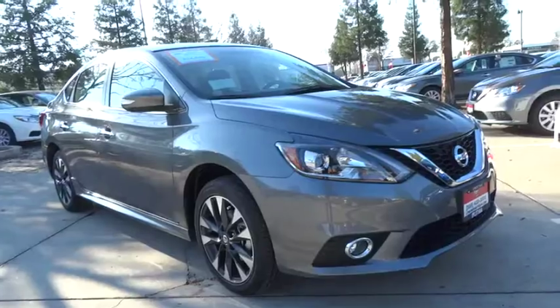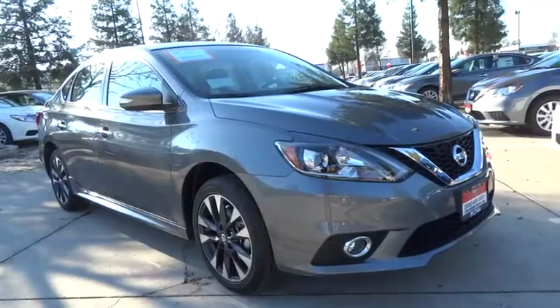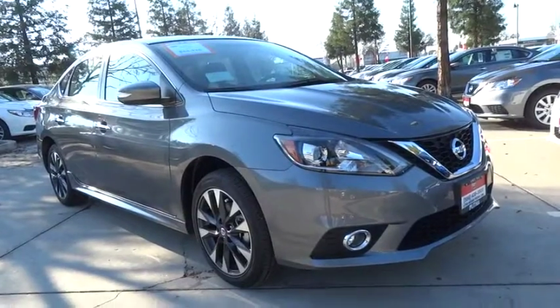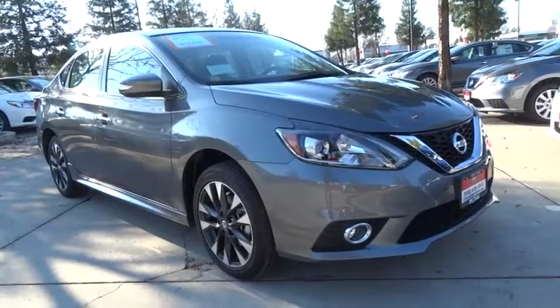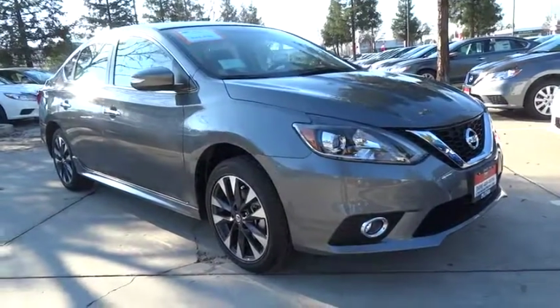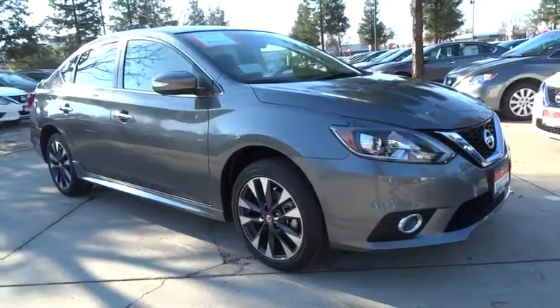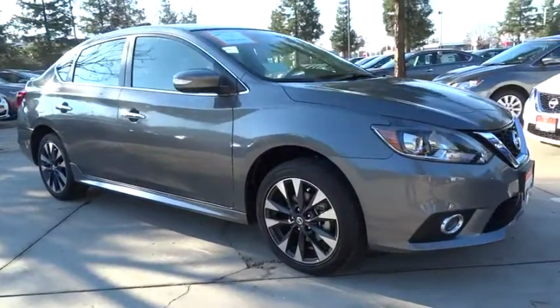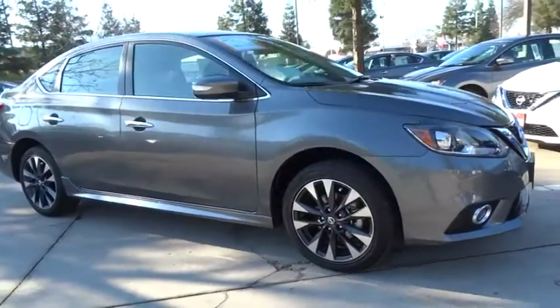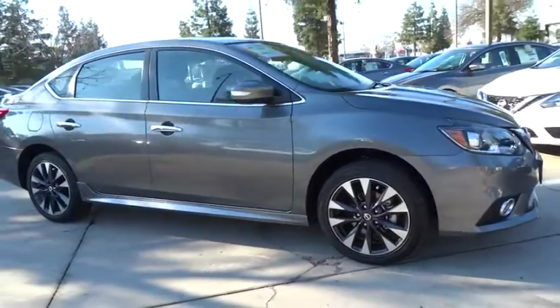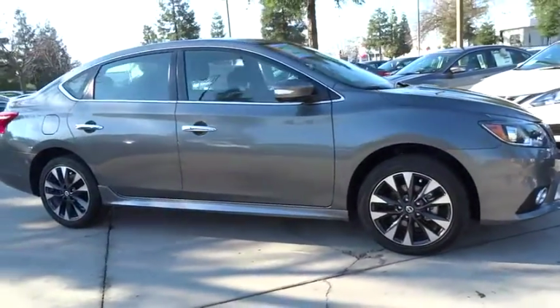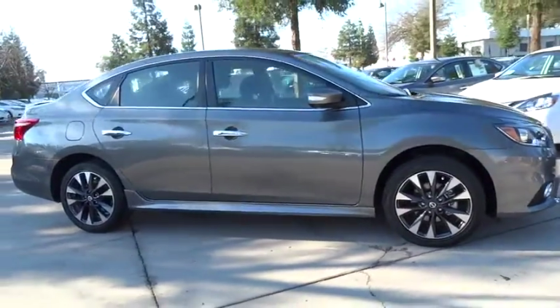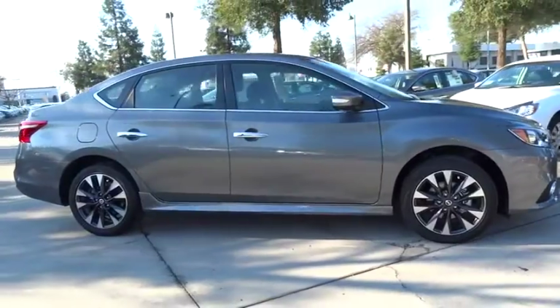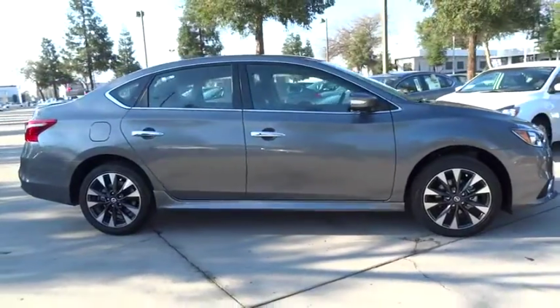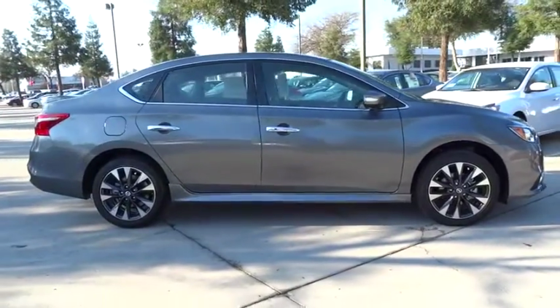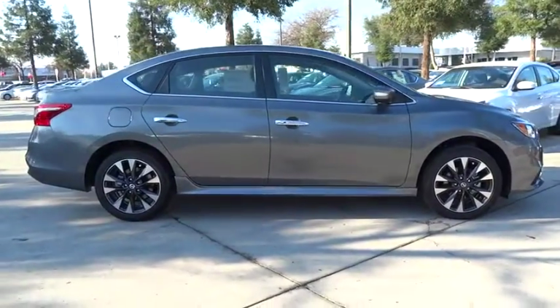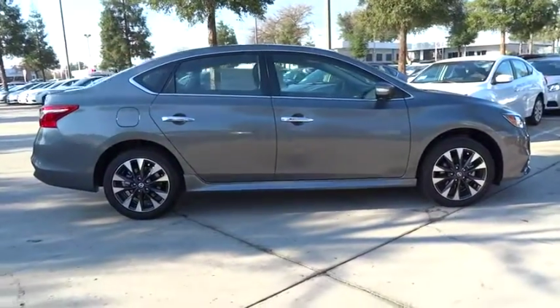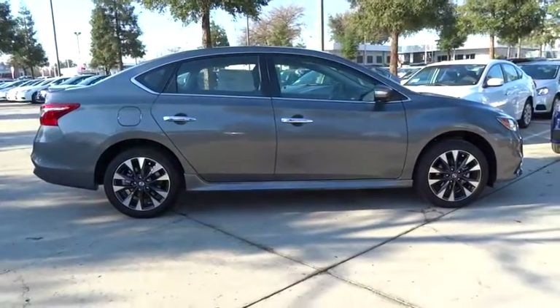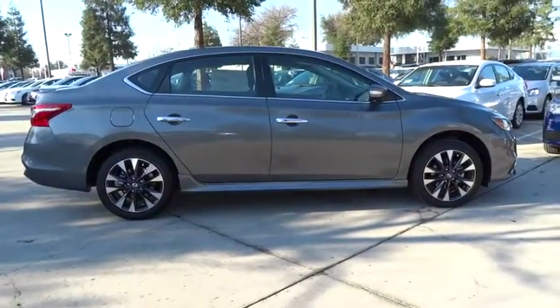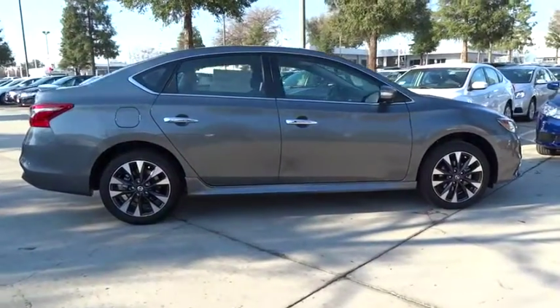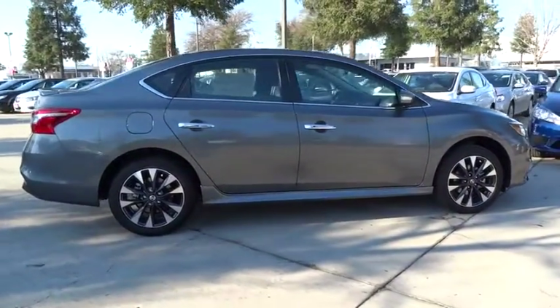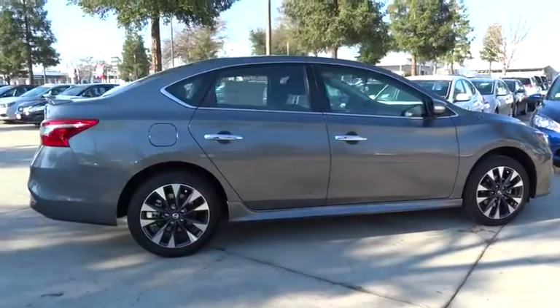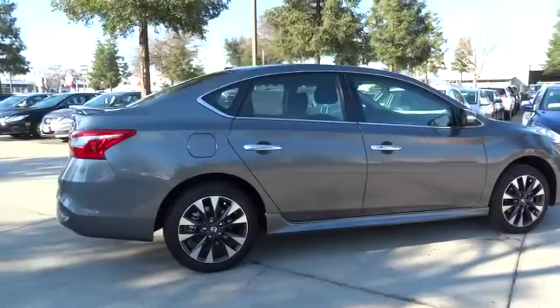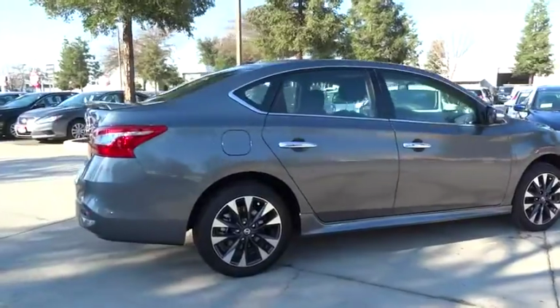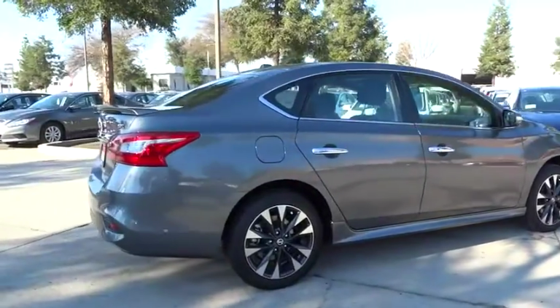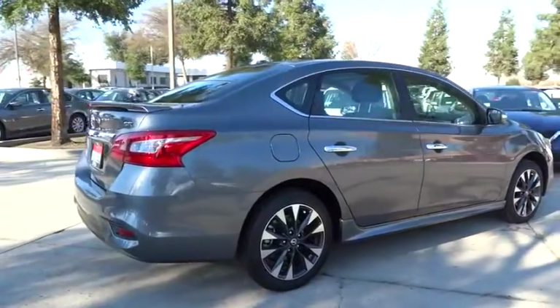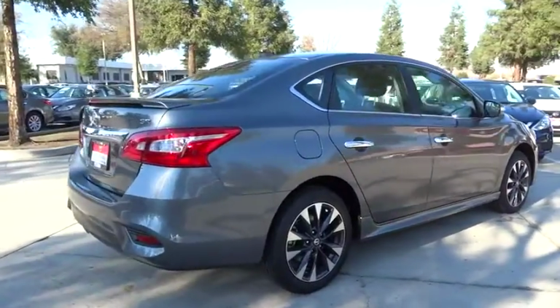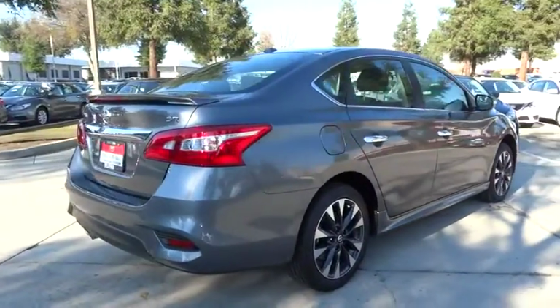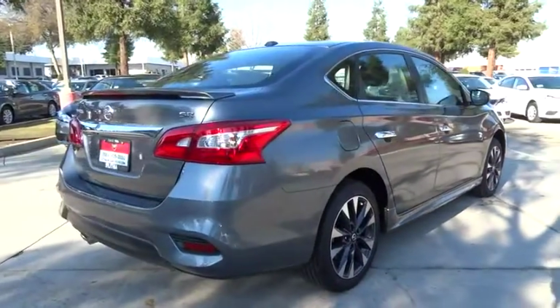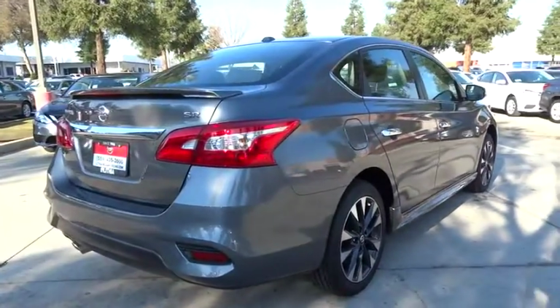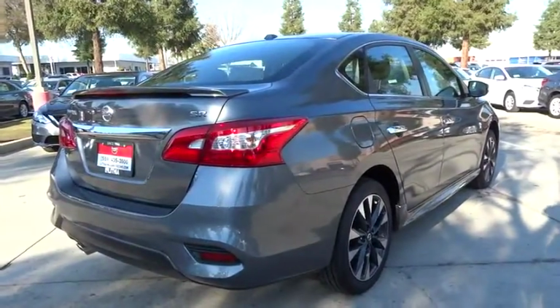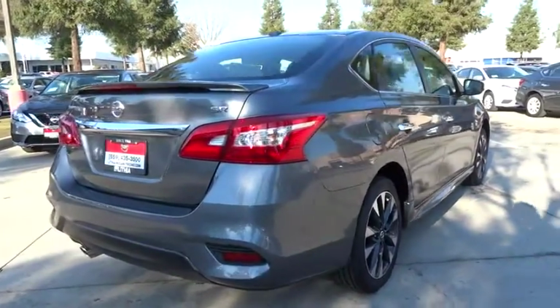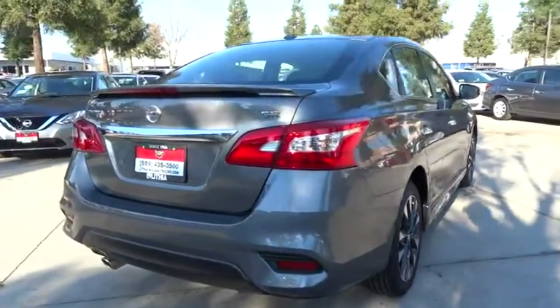The 2017 Nissan Sentra. With its spacious and versatile interior and stellar fuel efficiency, the Nissan Sentra is the obvious choice for anyone who wants to enjoy a stylish and comfortable ride. Here are some of this vehicle's great options.